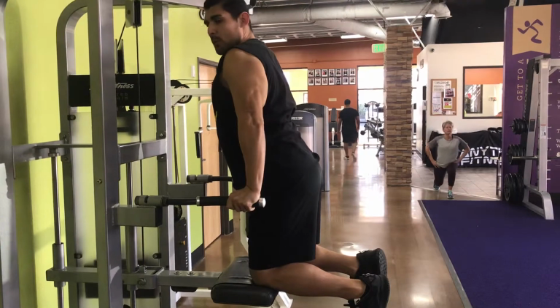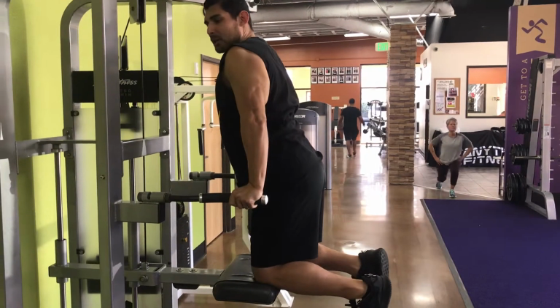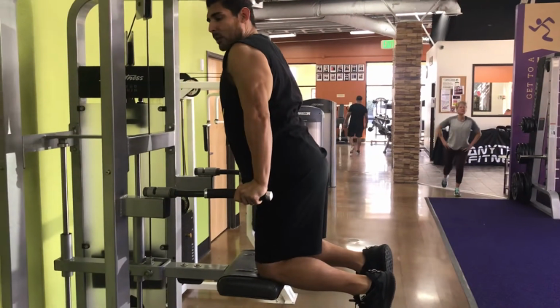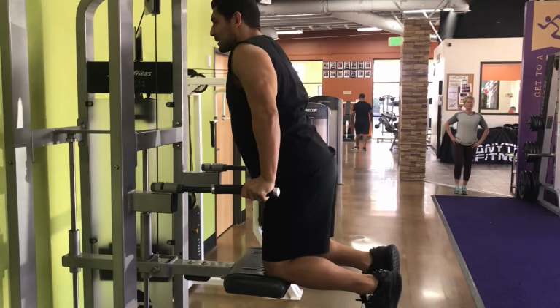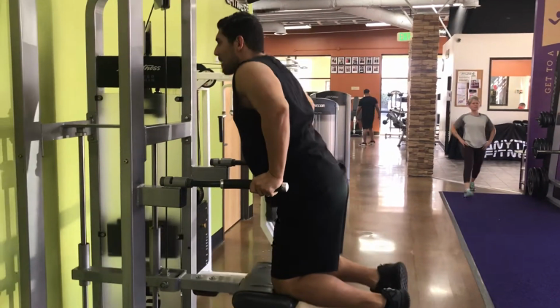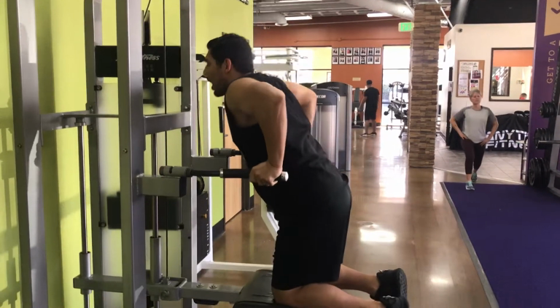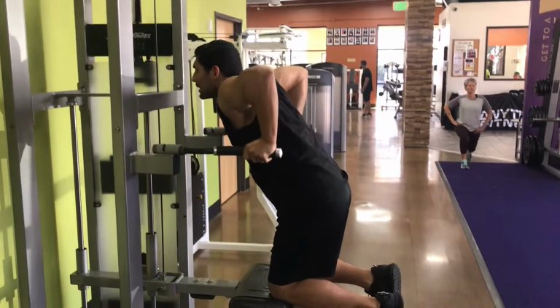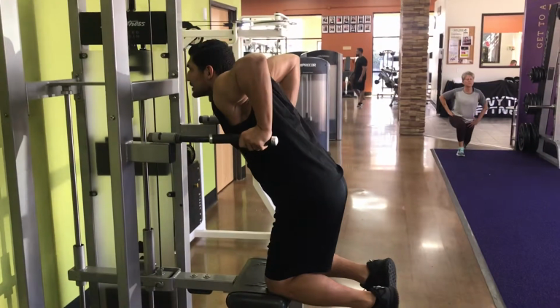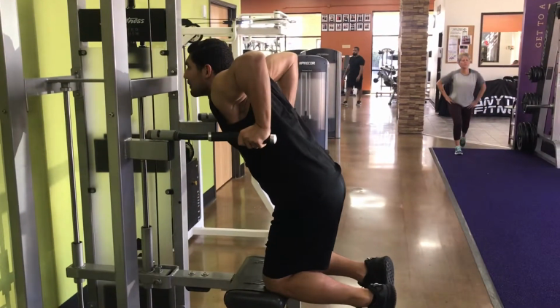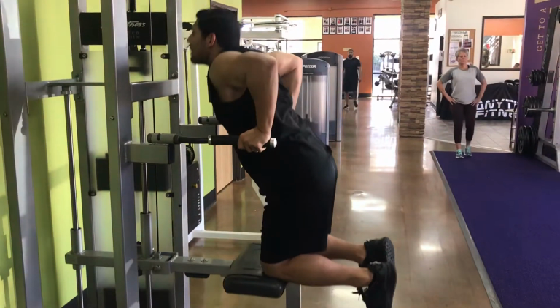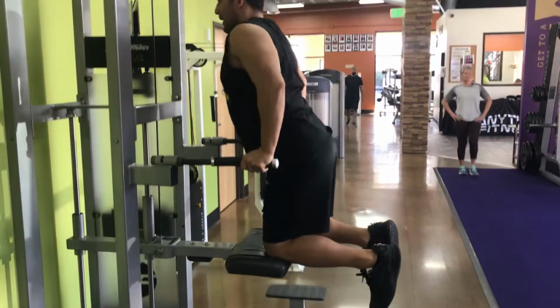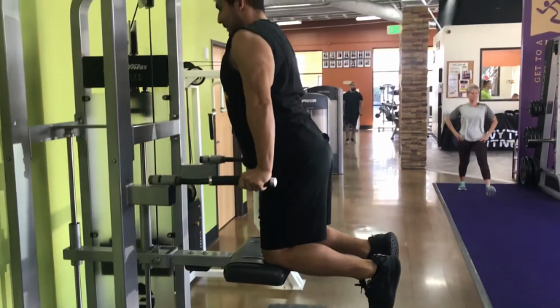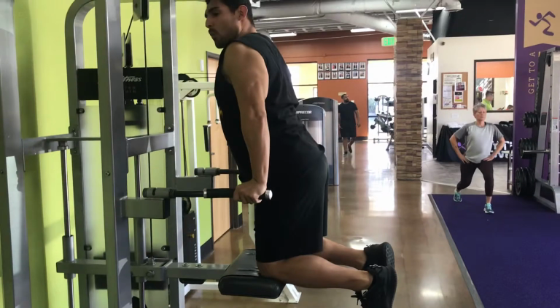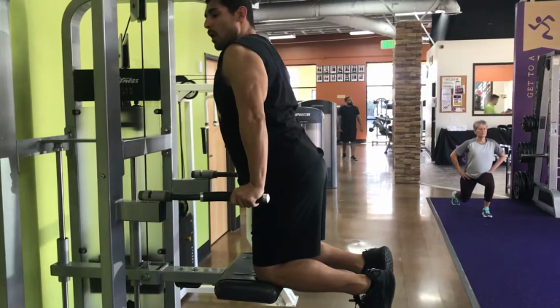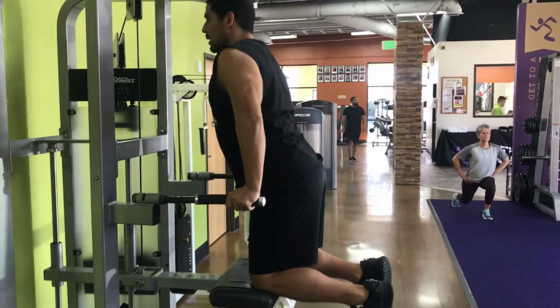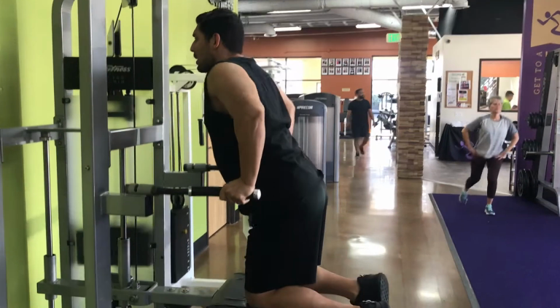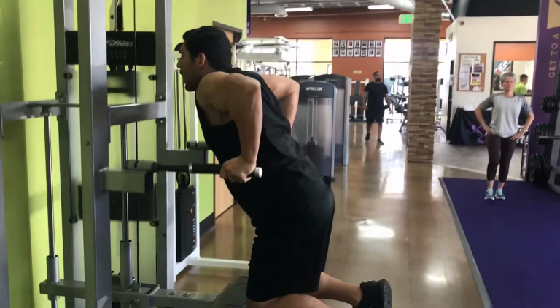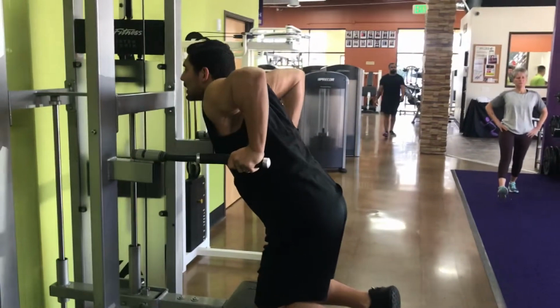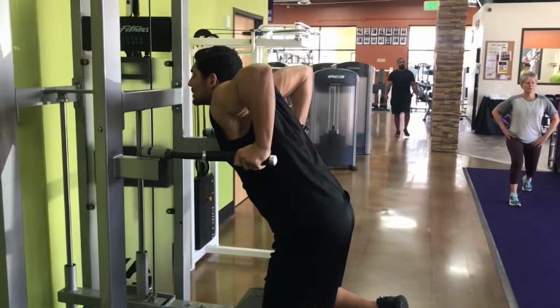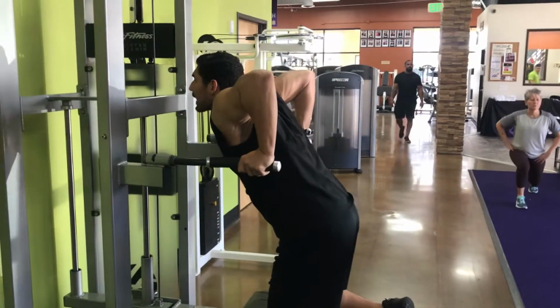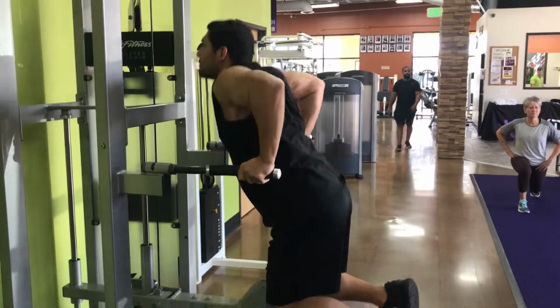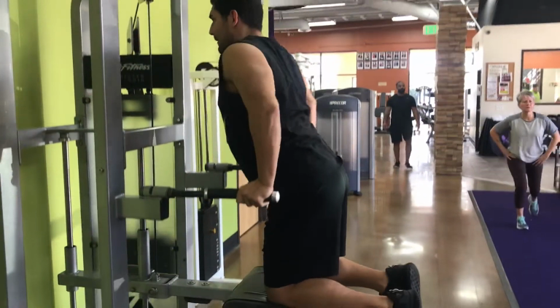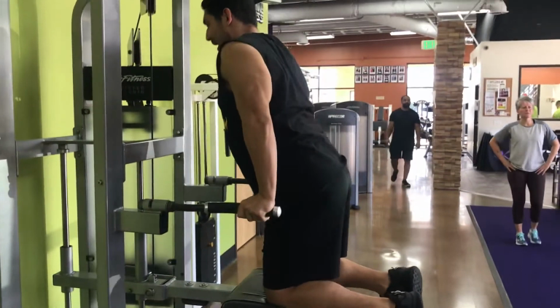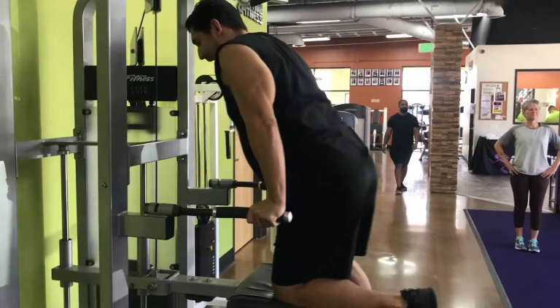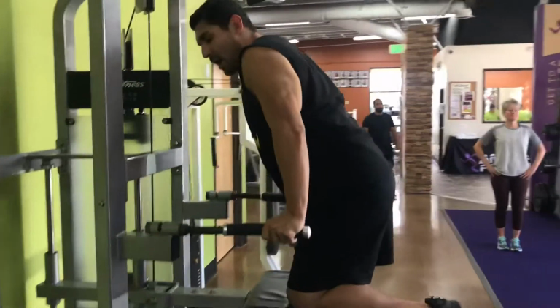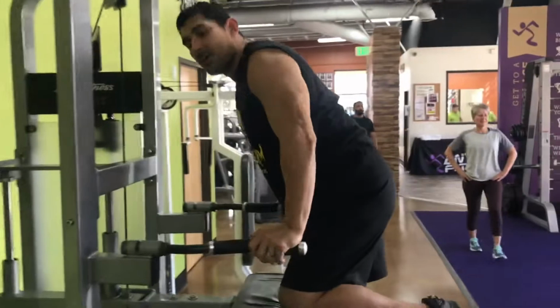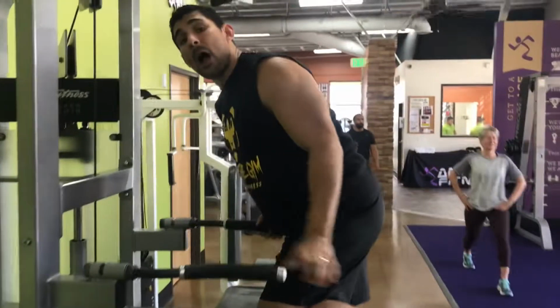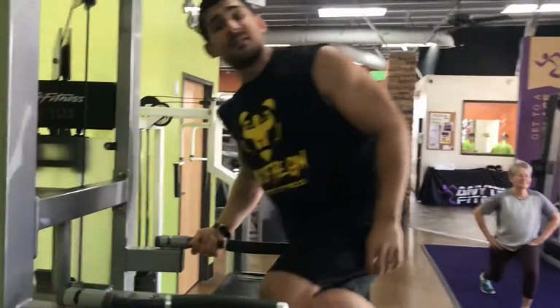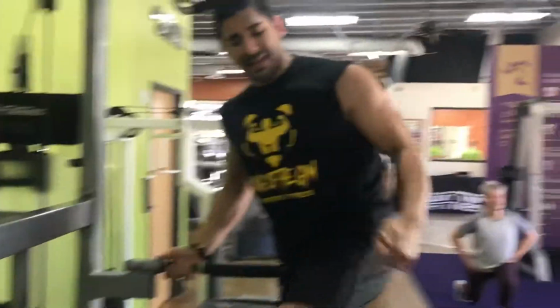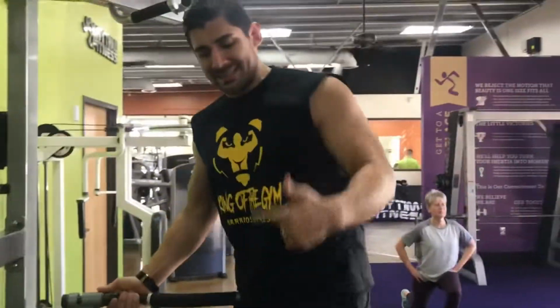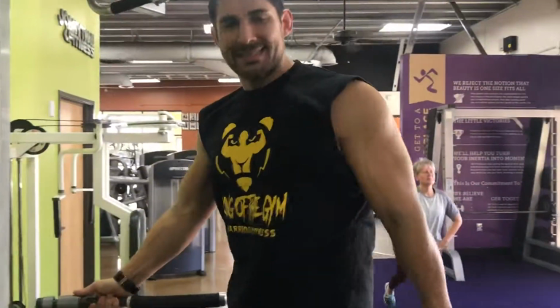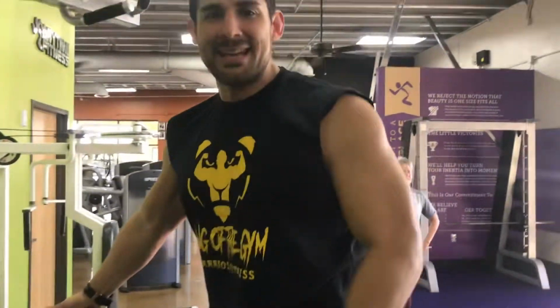Two more to make sure you got it correct. Pause. Back up. Flex. One more. Pause. Back up. Flex. And there you go — the proper way of doing an assisted dip.